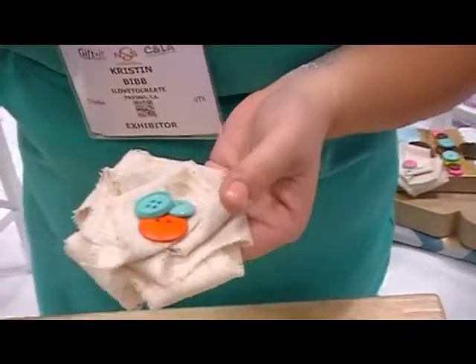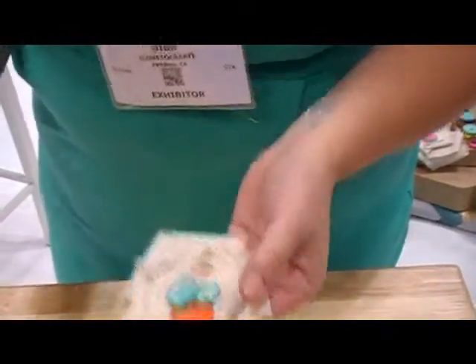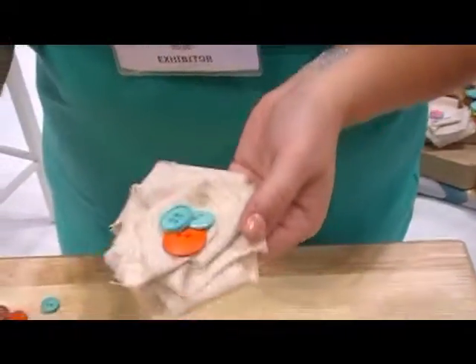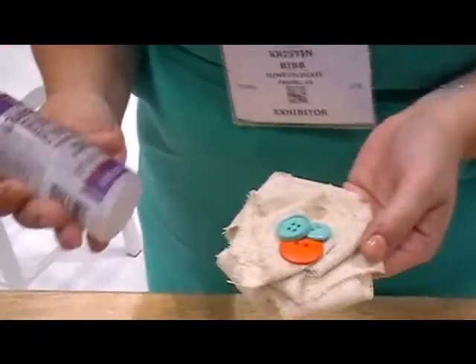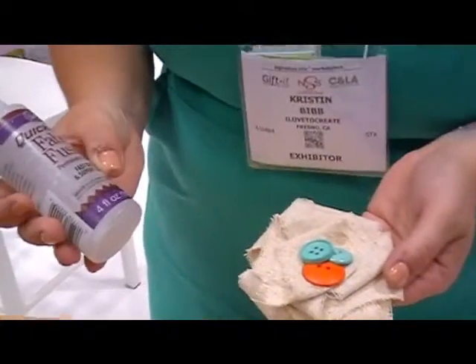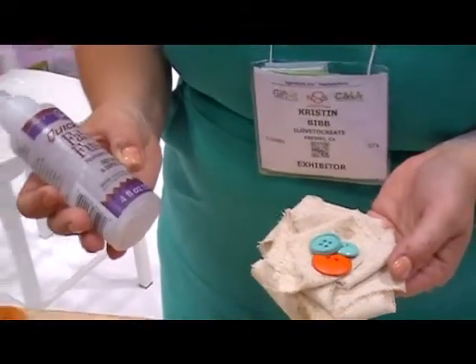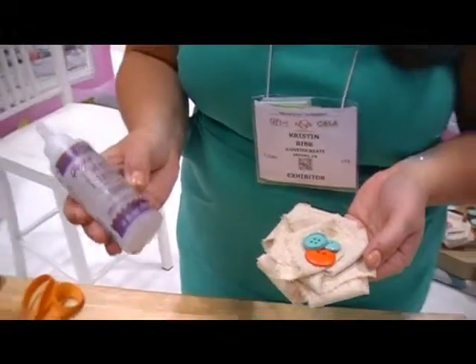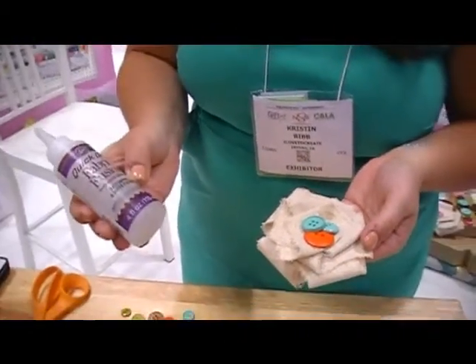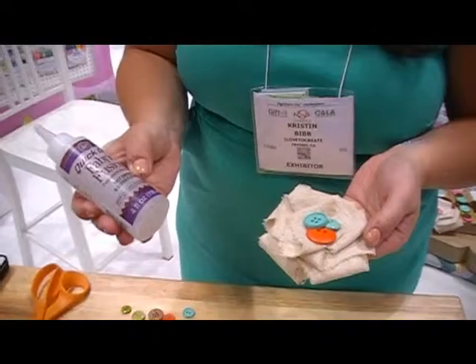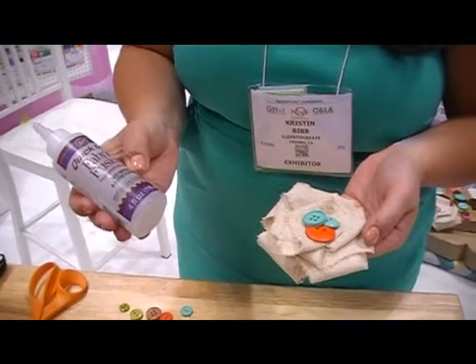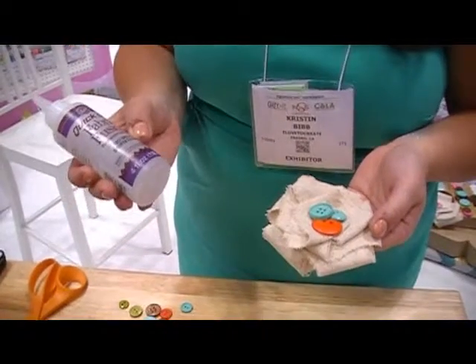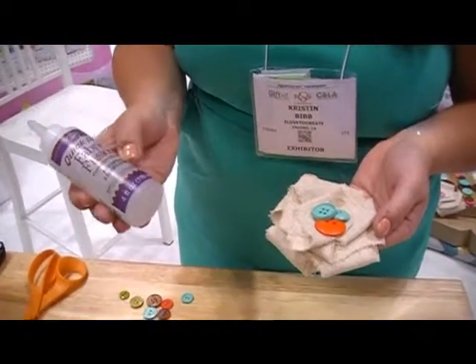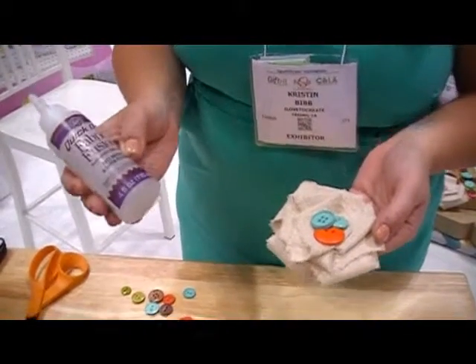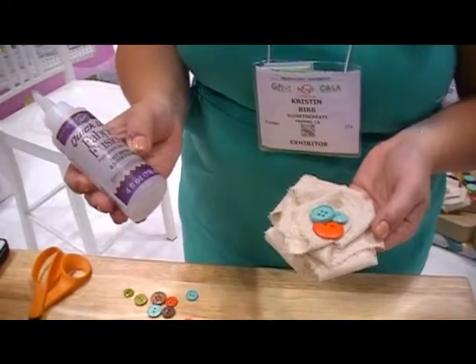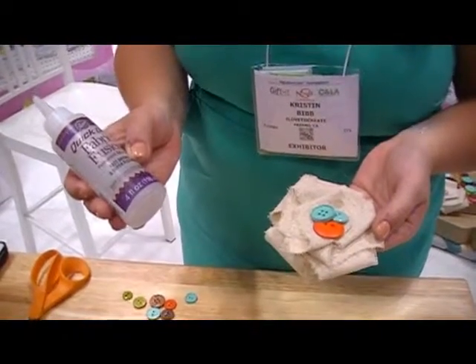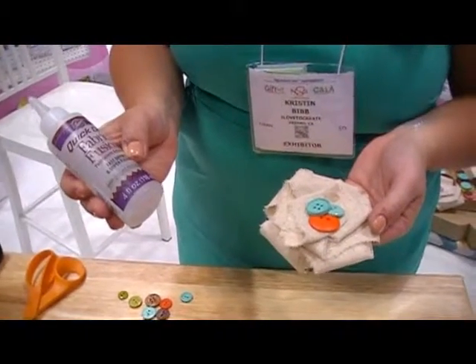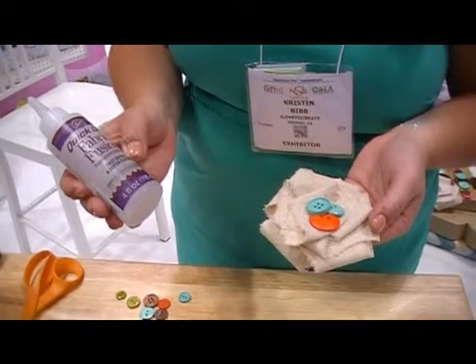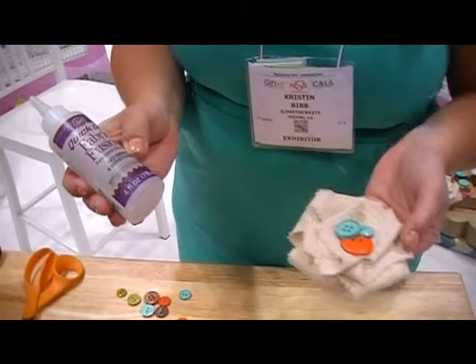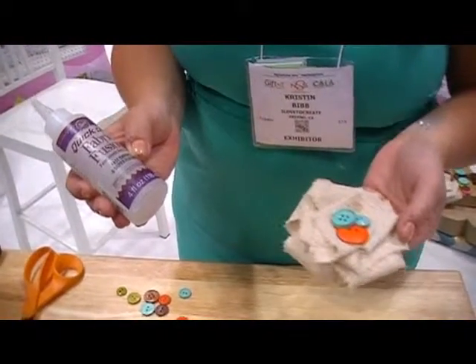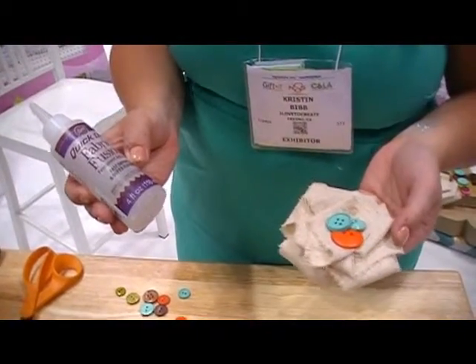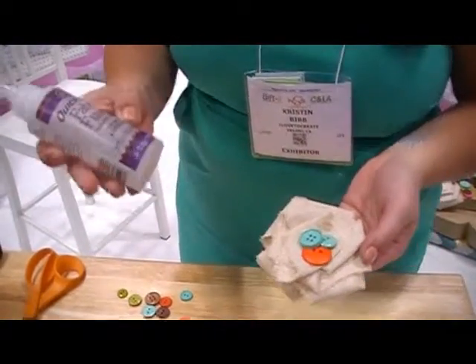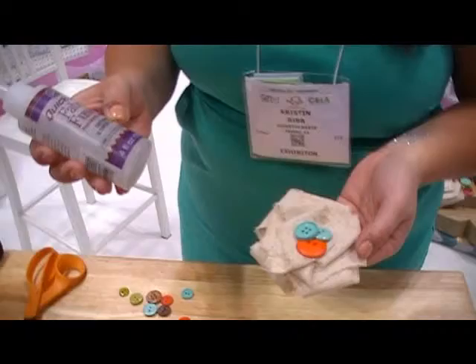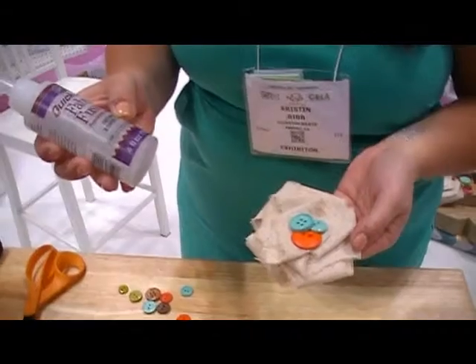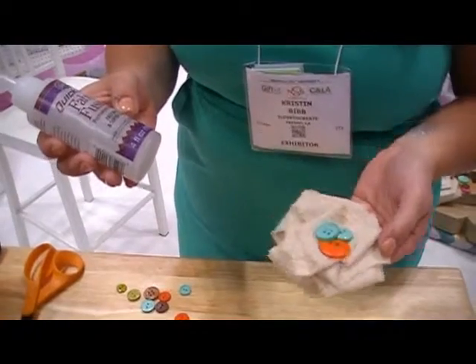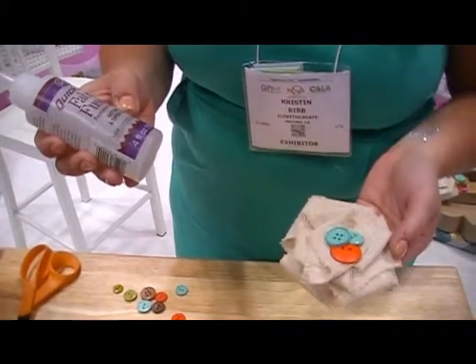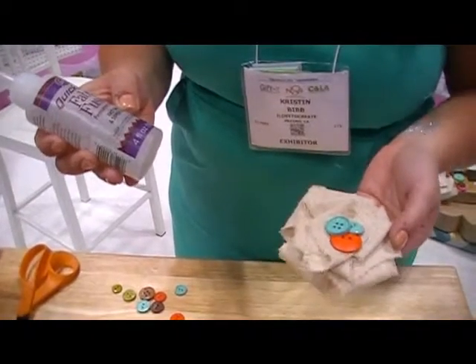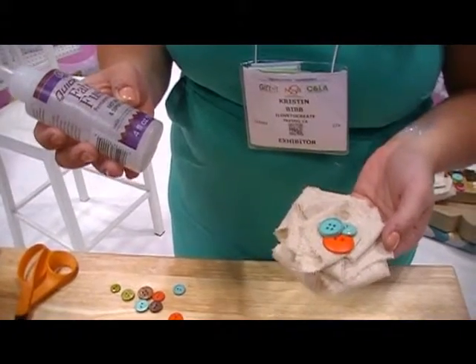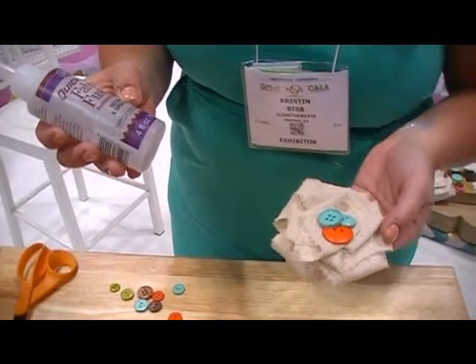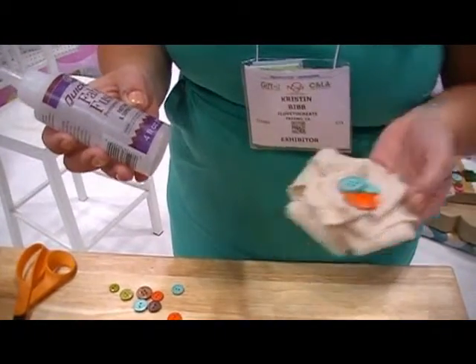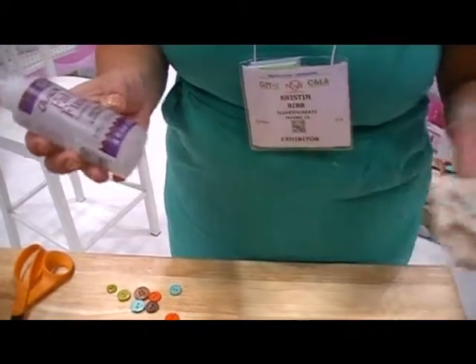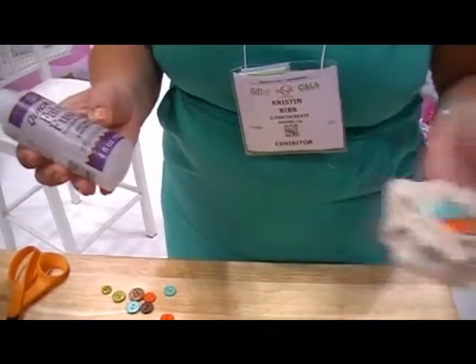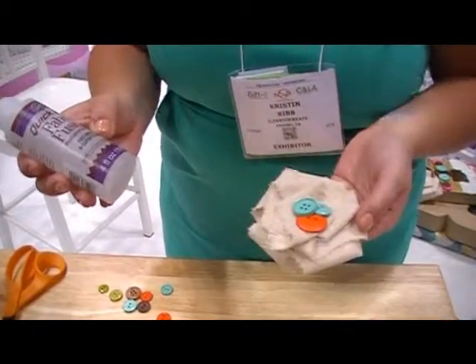We're super excited — you'll be able to pick this up at your local Michaels, it'll be launching in the next couple of weeks there, and then quickly after it will be in Joann's and other stores.